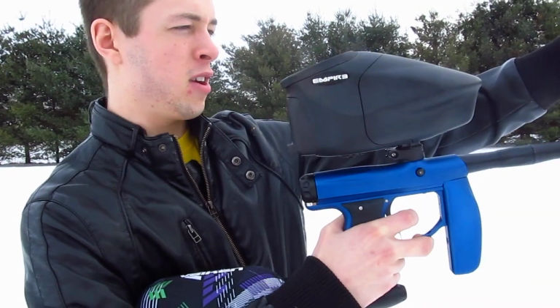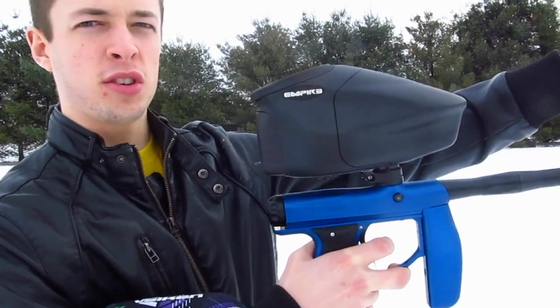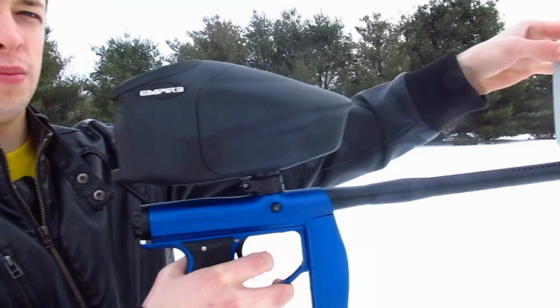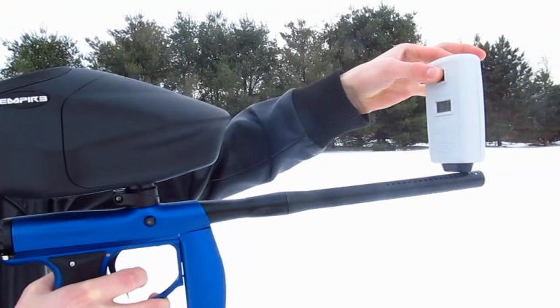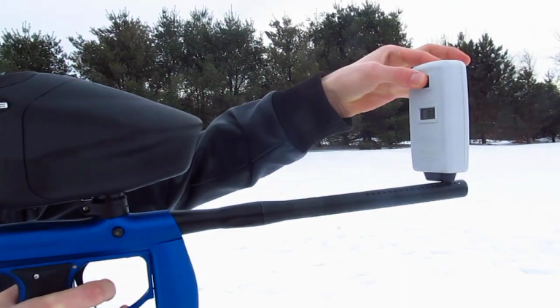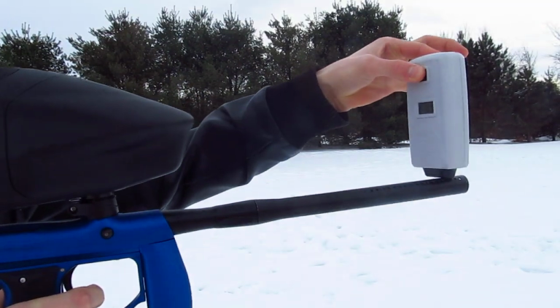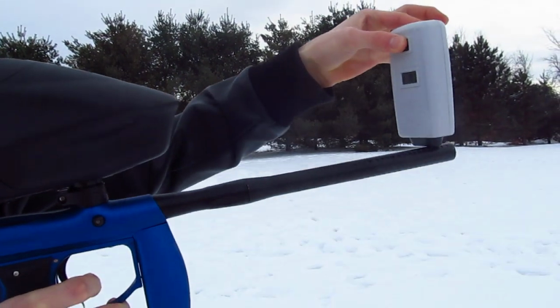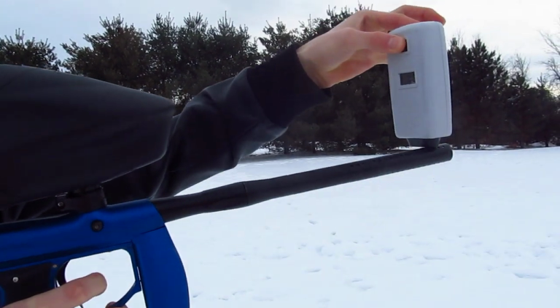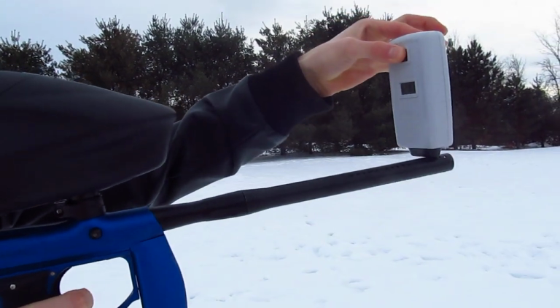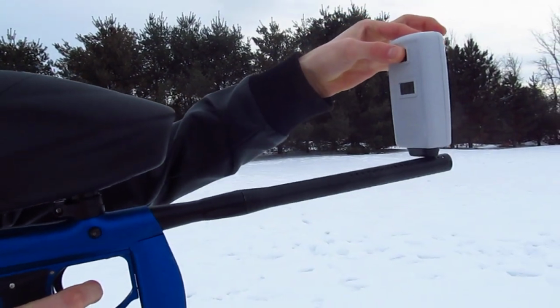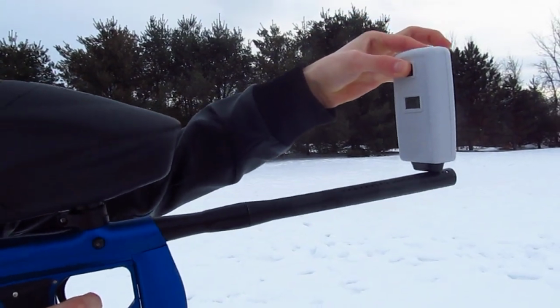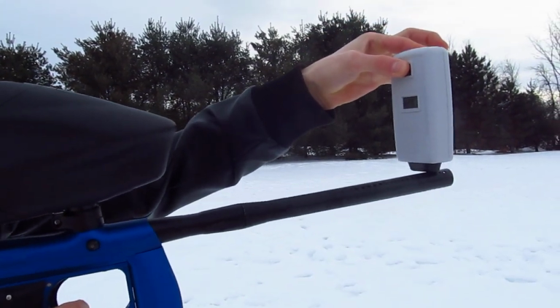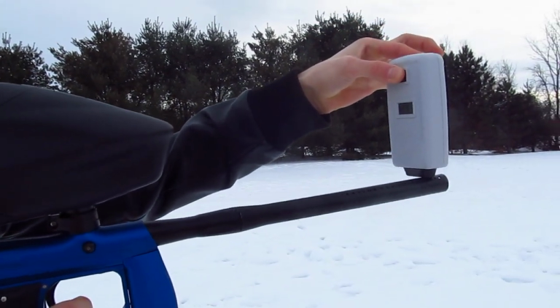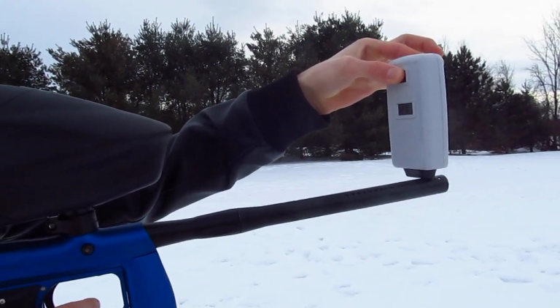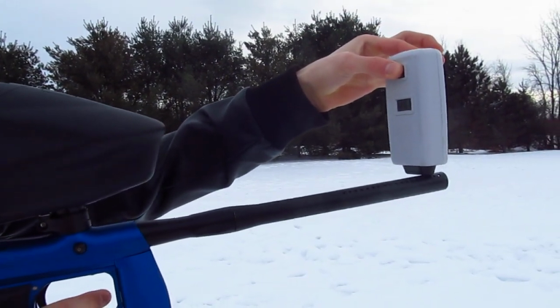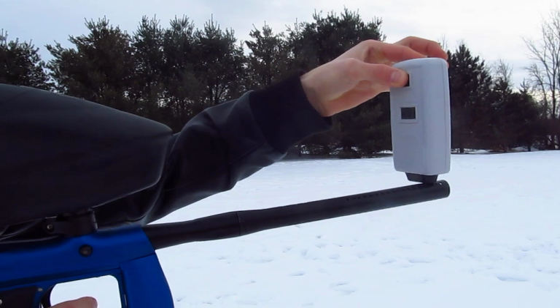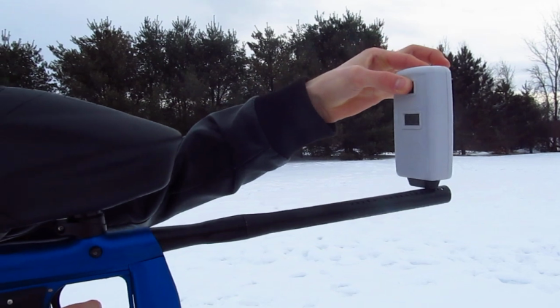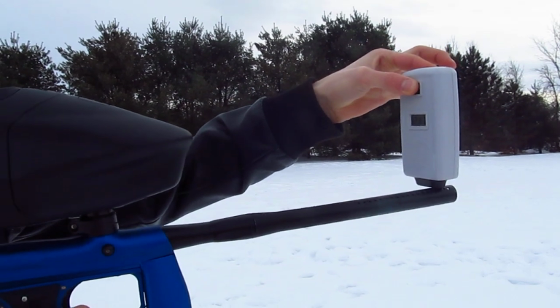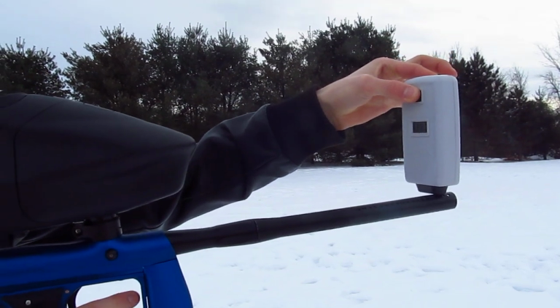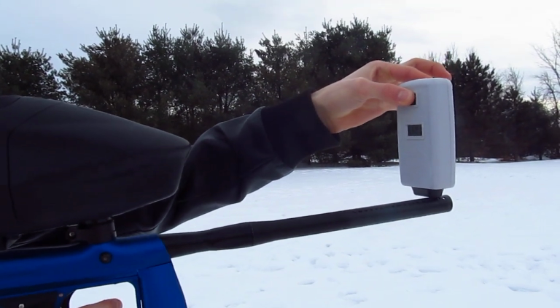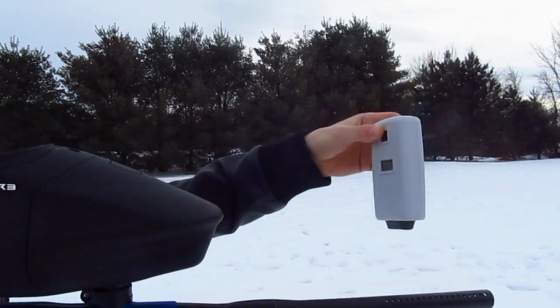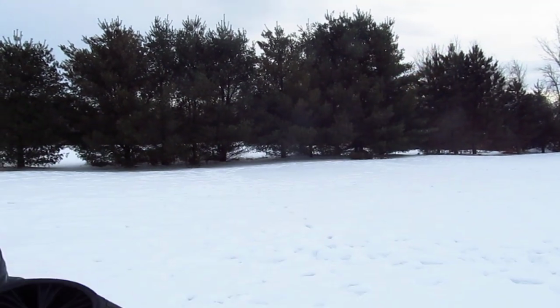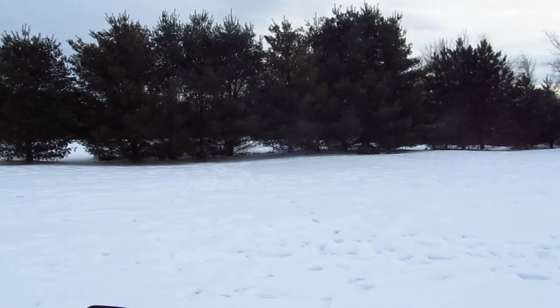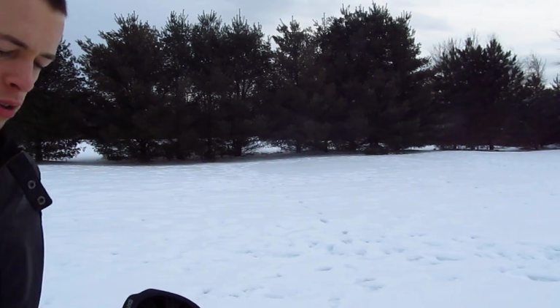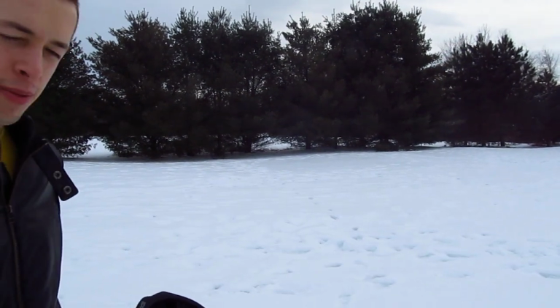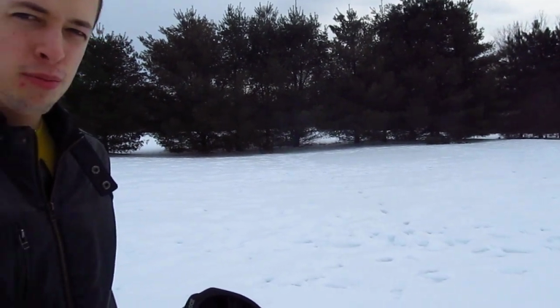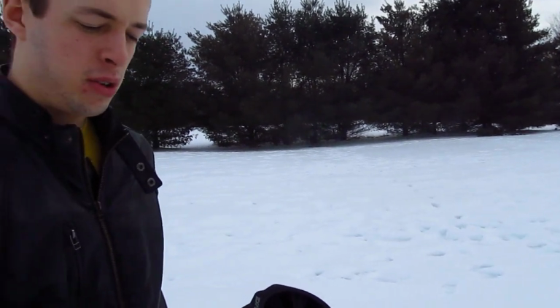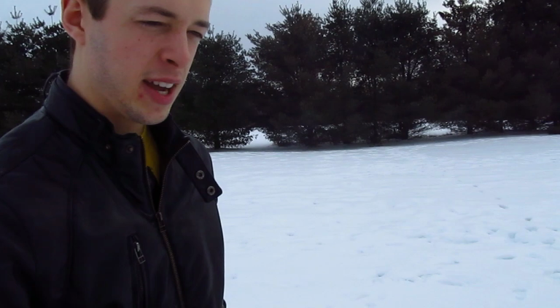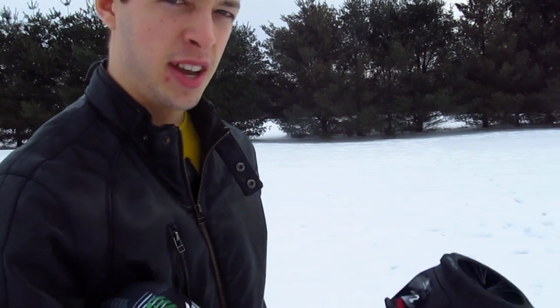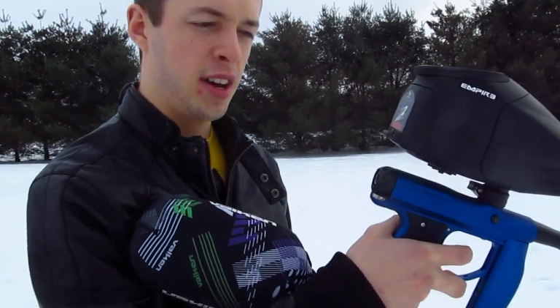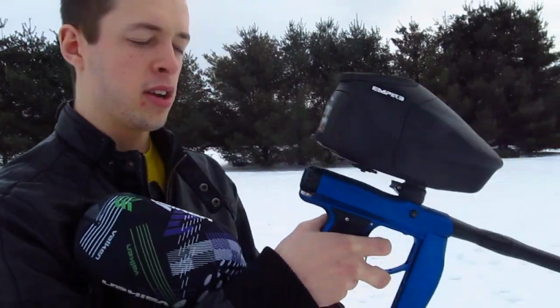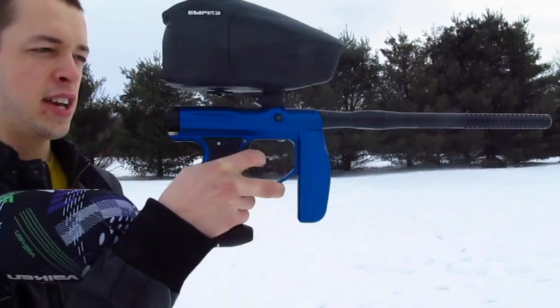Watch the chrono: 291, 291, 286, 300 — so chronoing around 290 I guess, and here's the kick test.